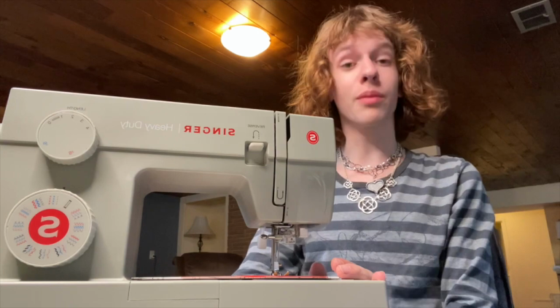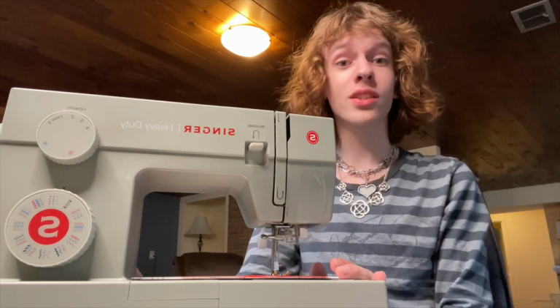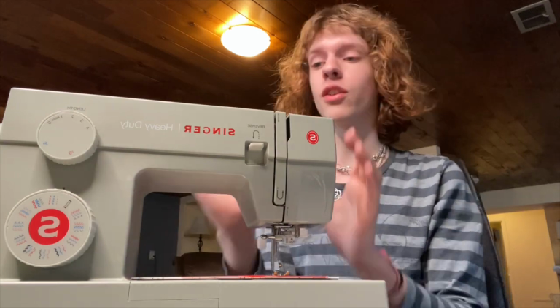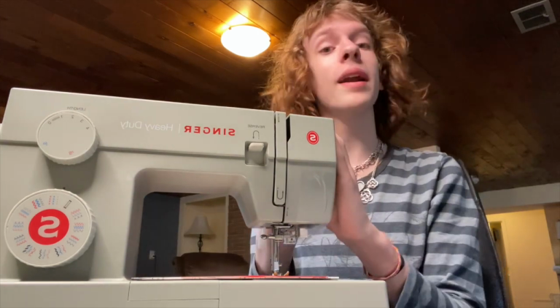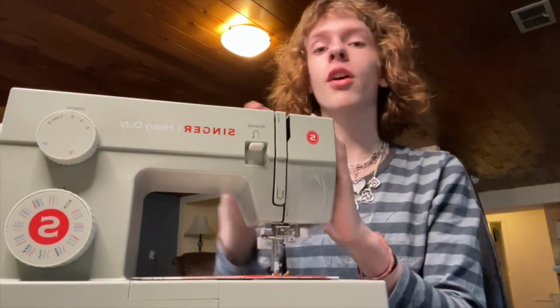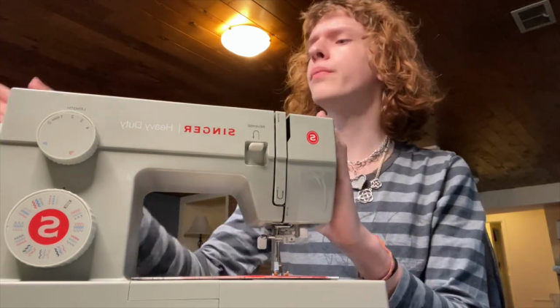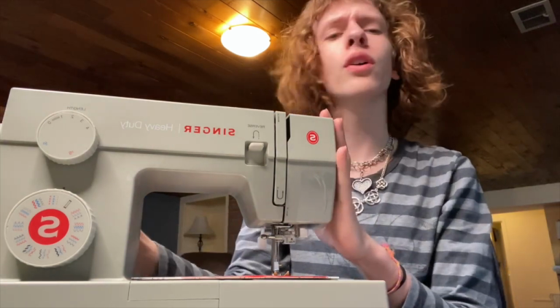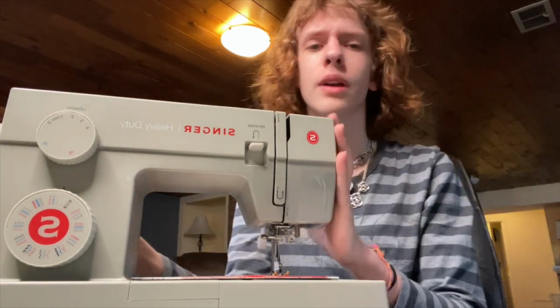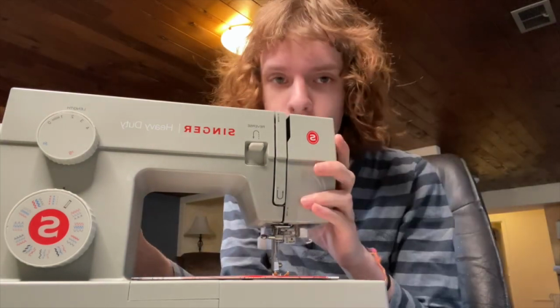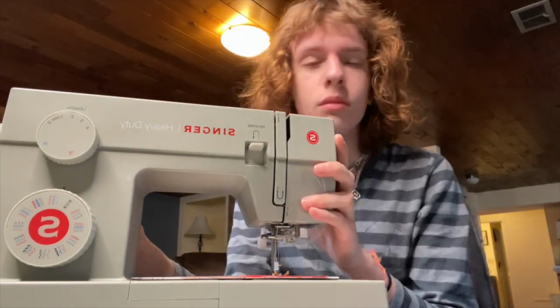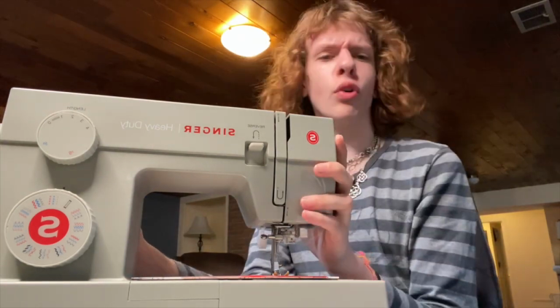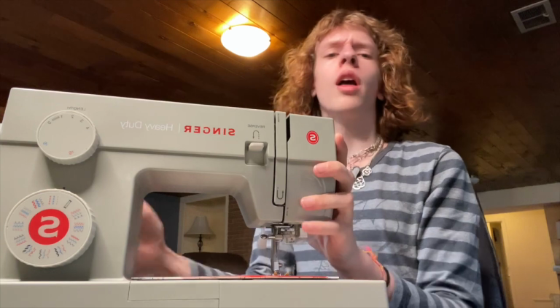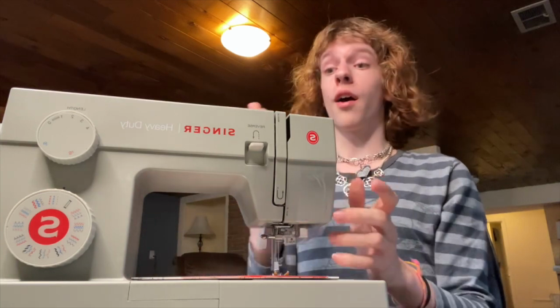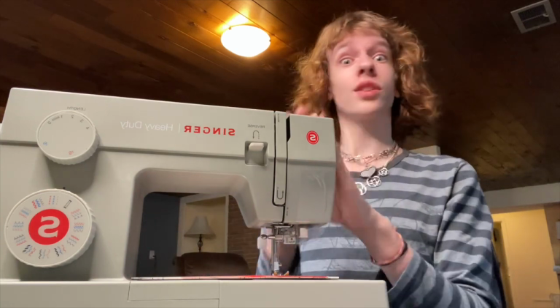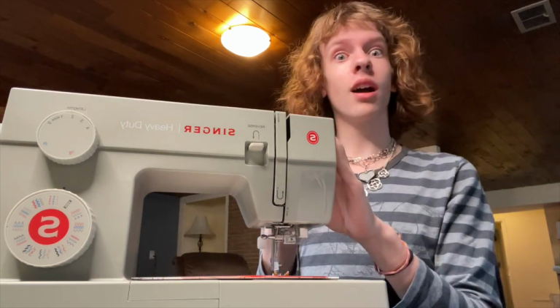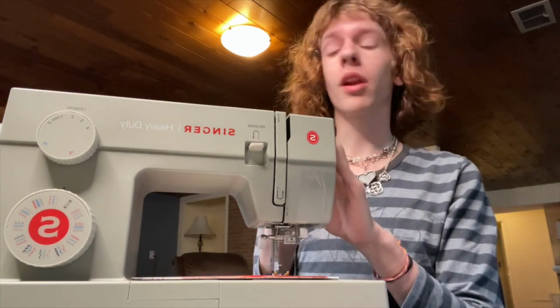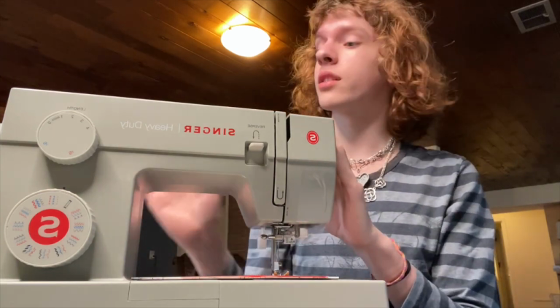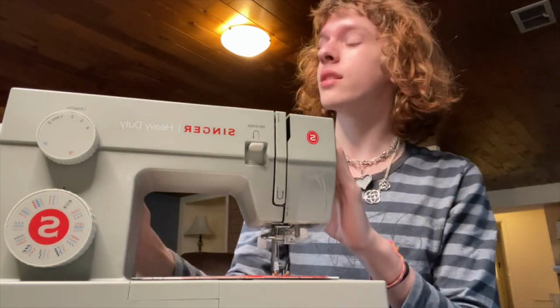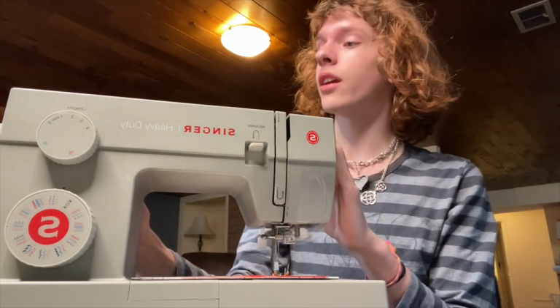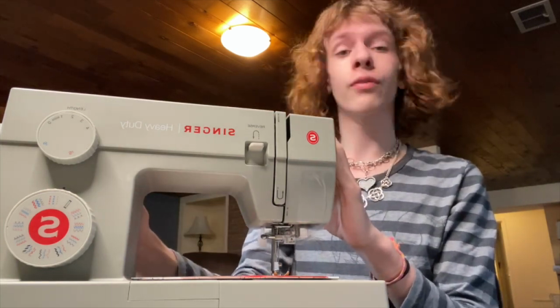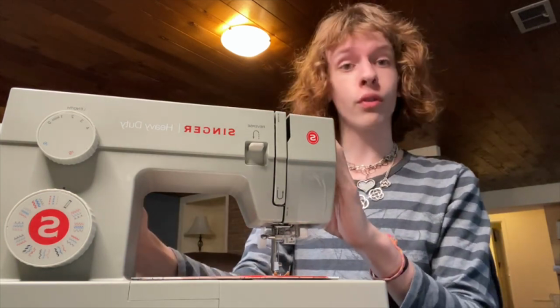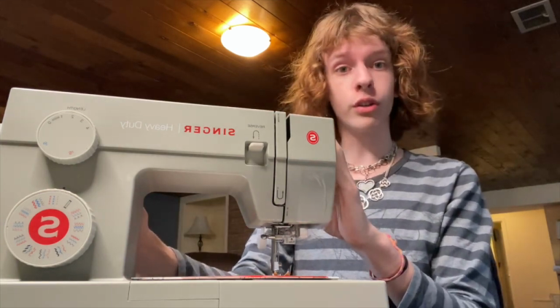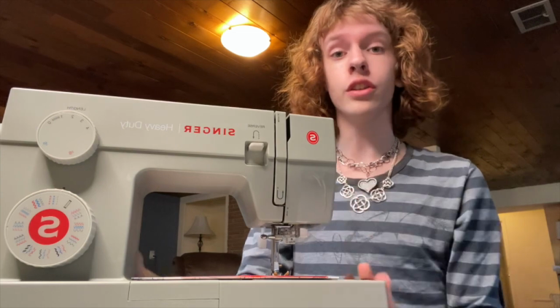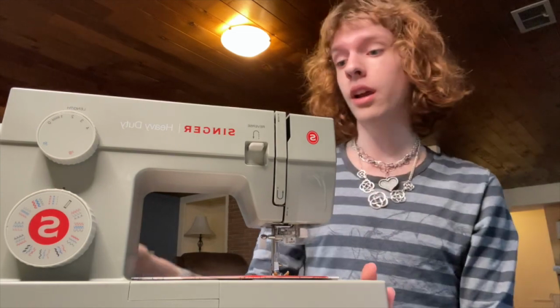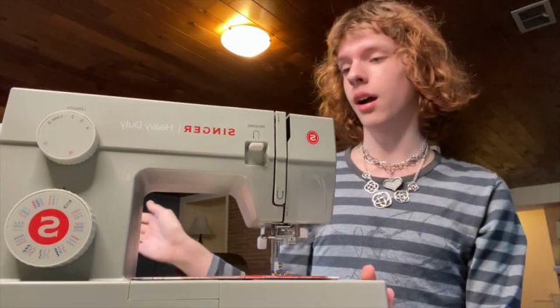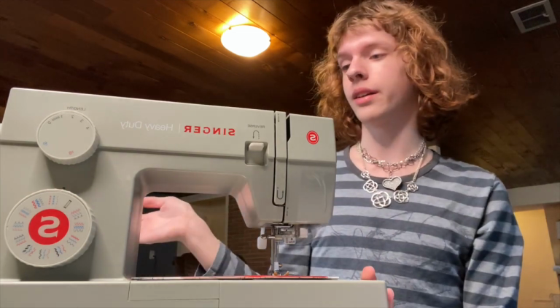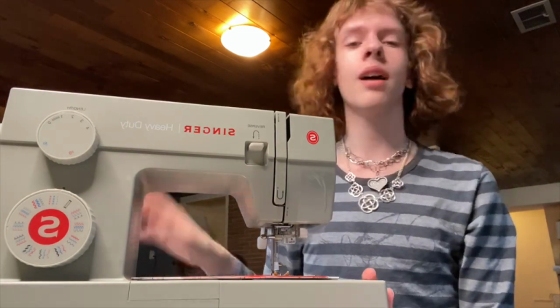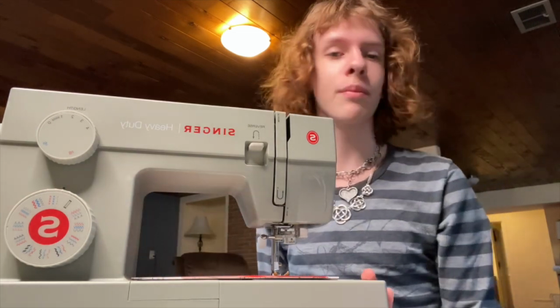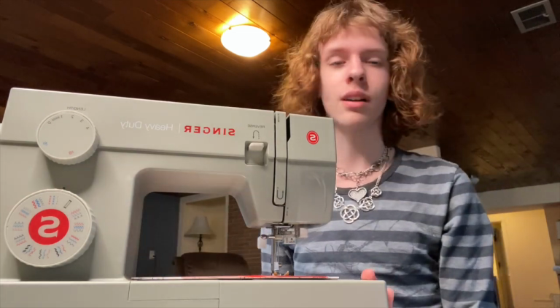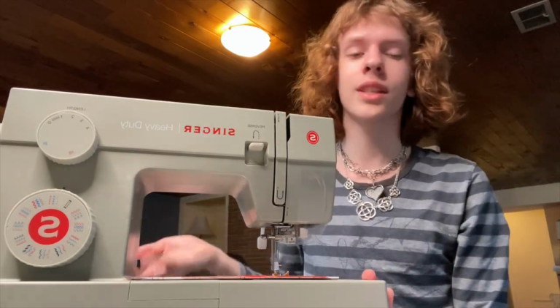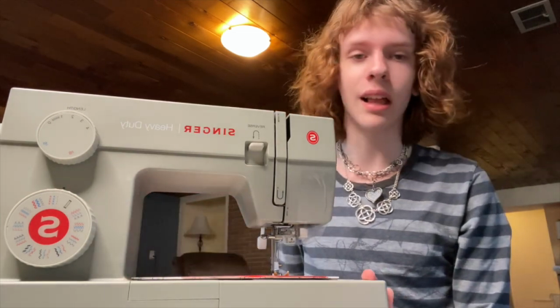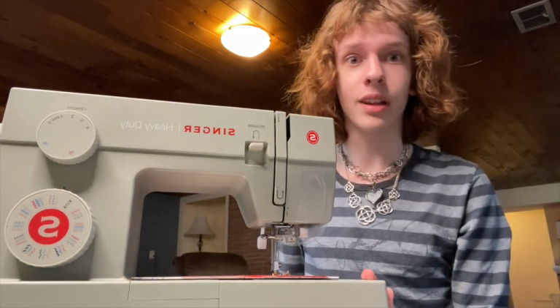Alright, so our new sewing machine is unboxed and all ready to go. It is beautiful, it smells so new. The model I got today is the Singer 4452 Heavy Duty, because I break stuff — it's the reality of it — so I thought this was going to be unbreakable.